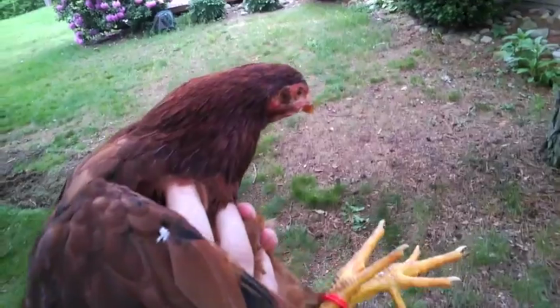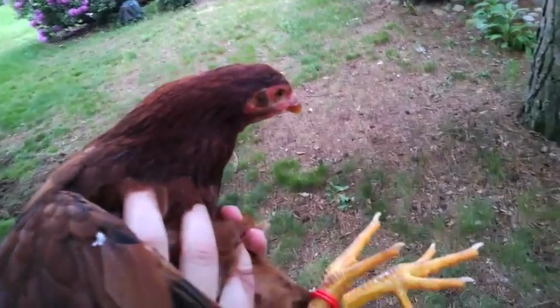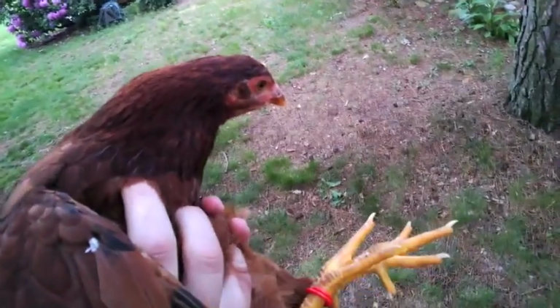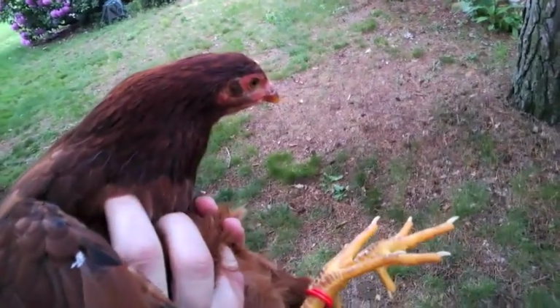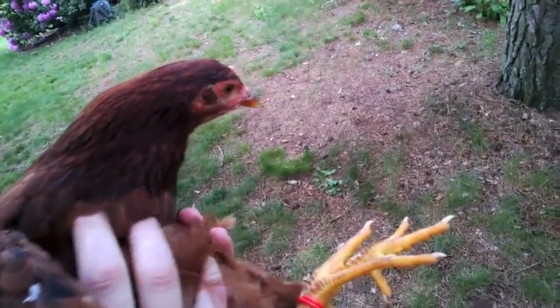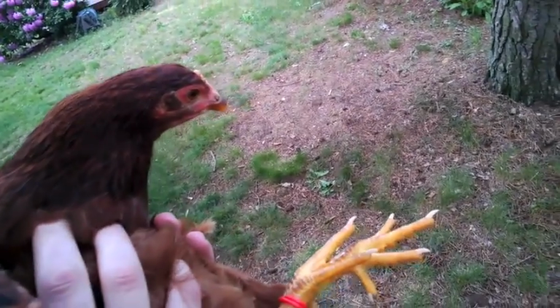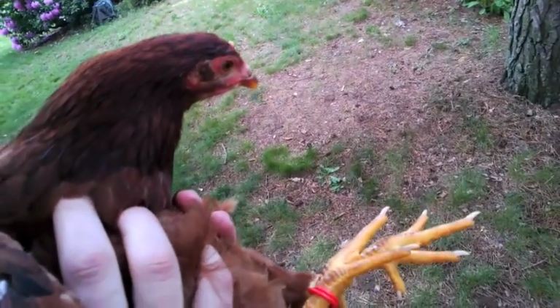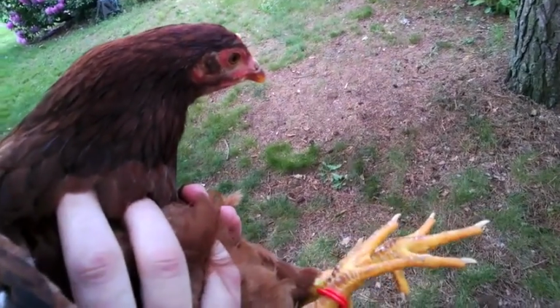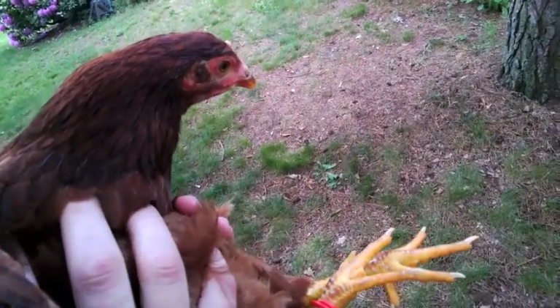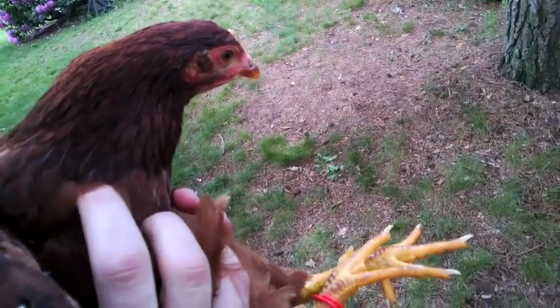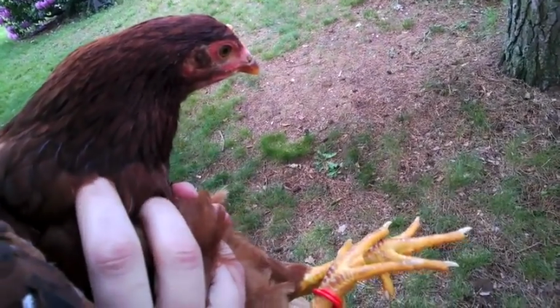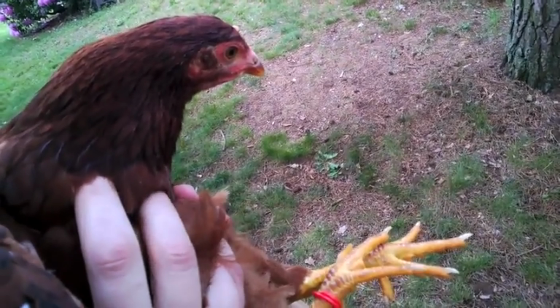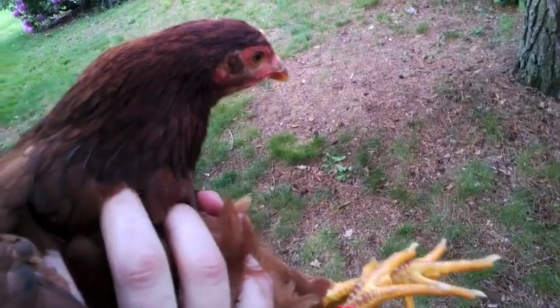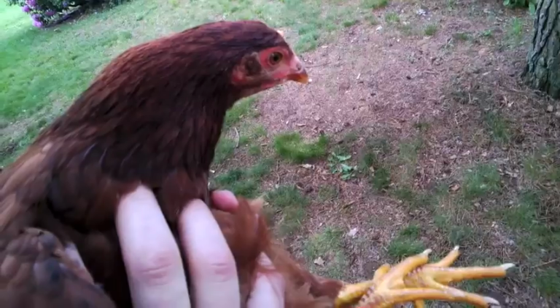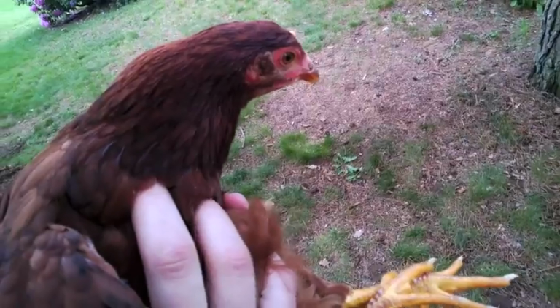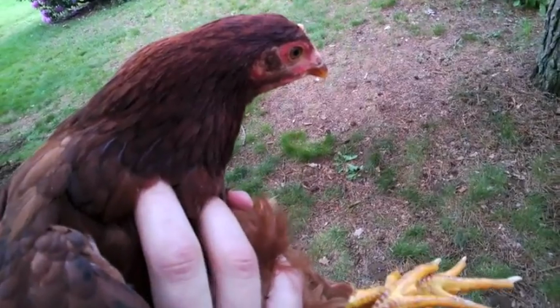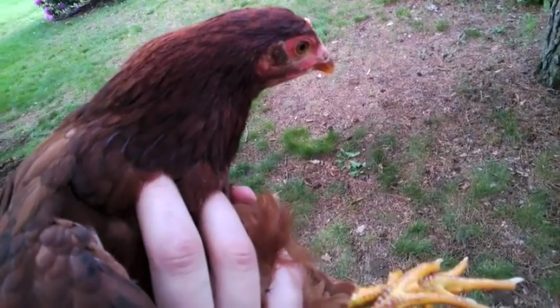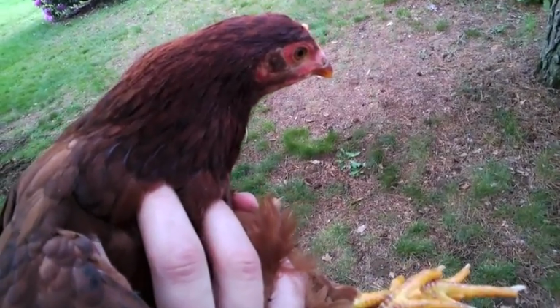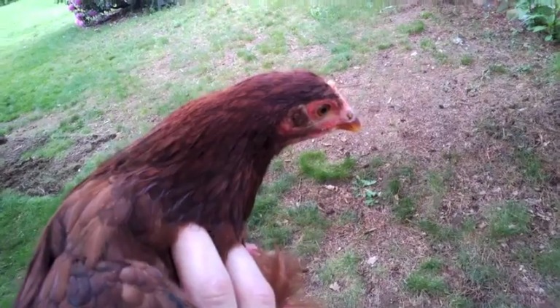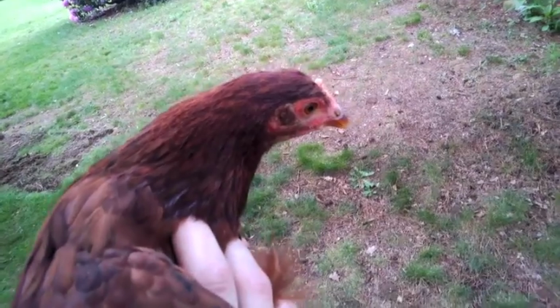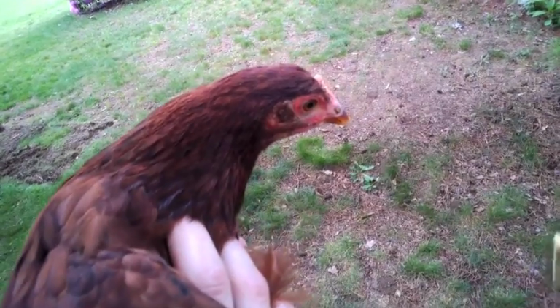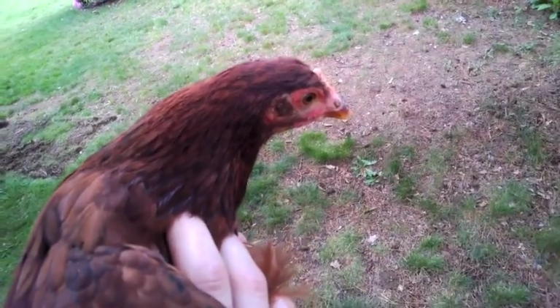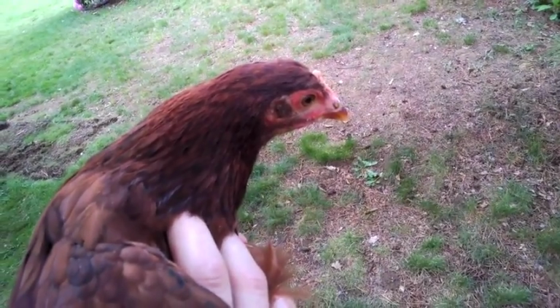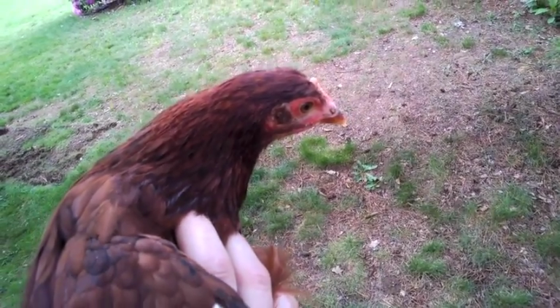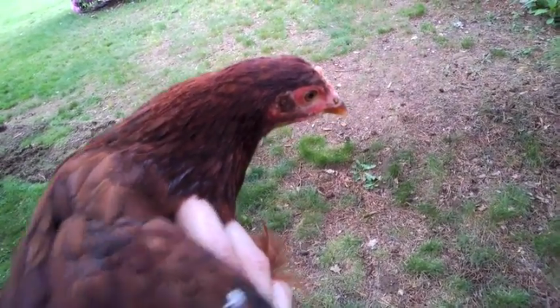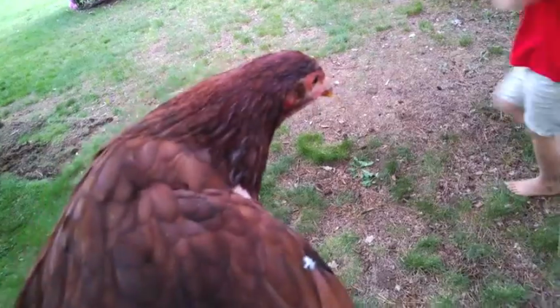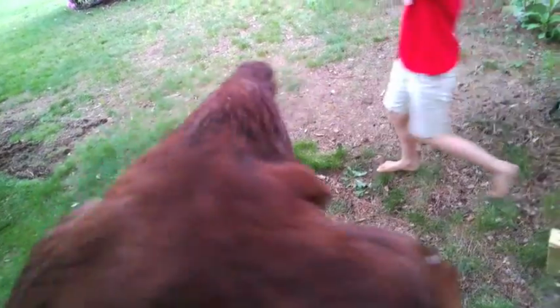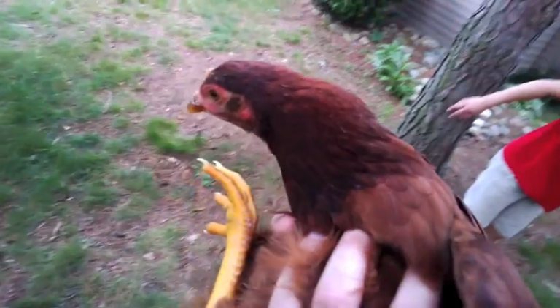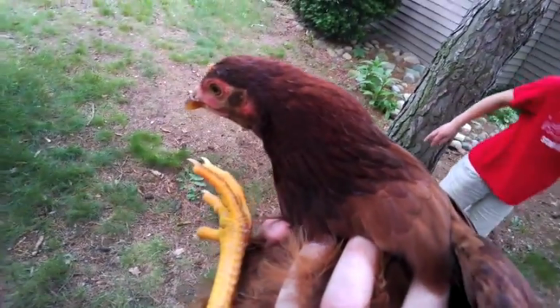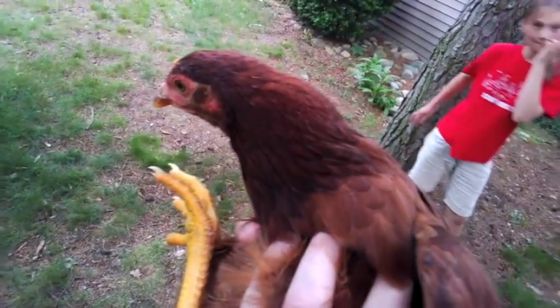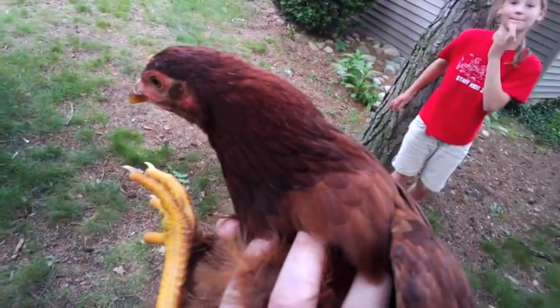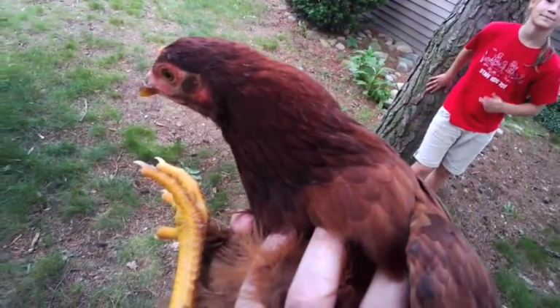One of the other small ways that form follows function is chickens like Mae here have really strong pectoral muscles — strong chicken breasts, if you will. That plays into the whole eating off the ground thing. Of course, that has some advantages for us when we want to turn Mae into our Sunday dinner.